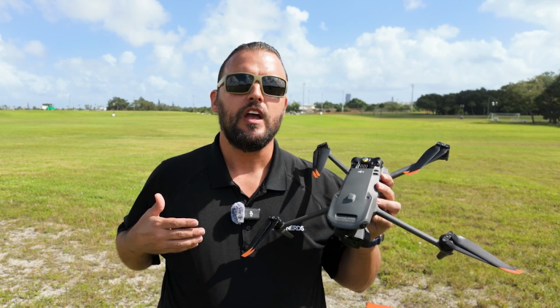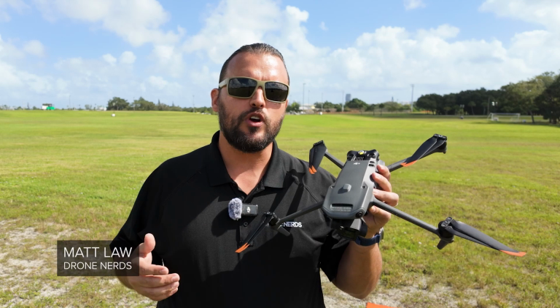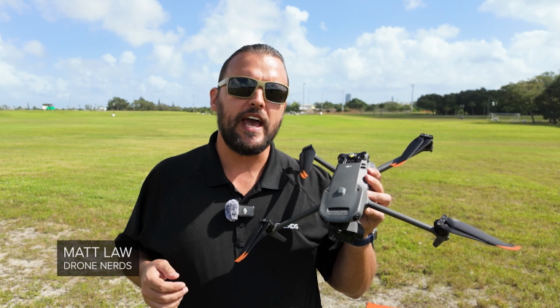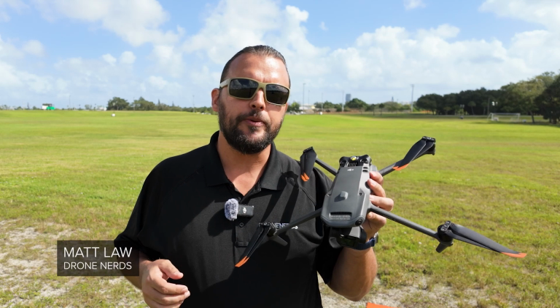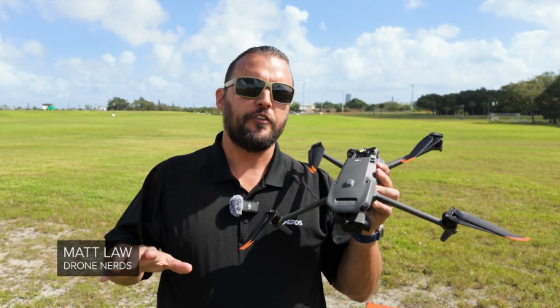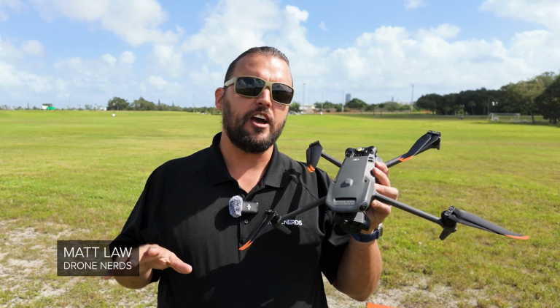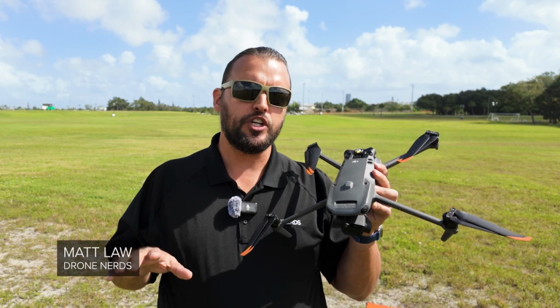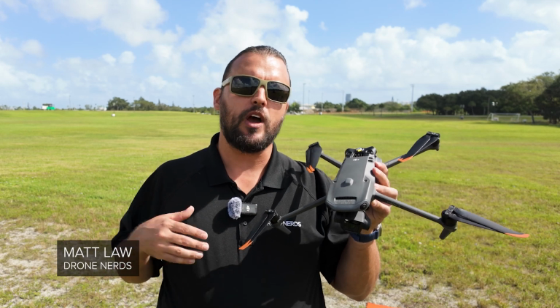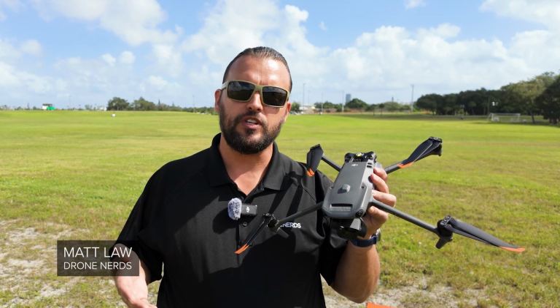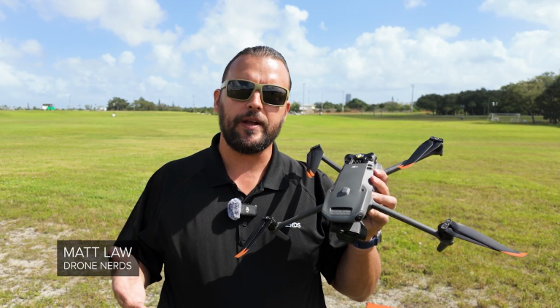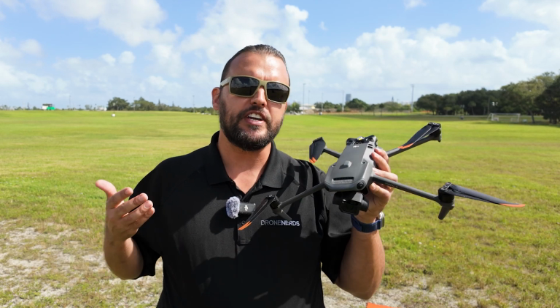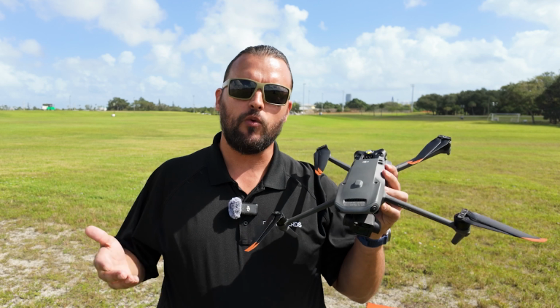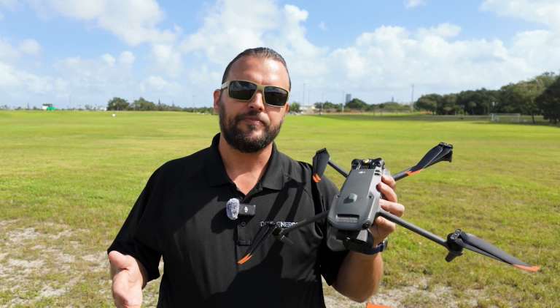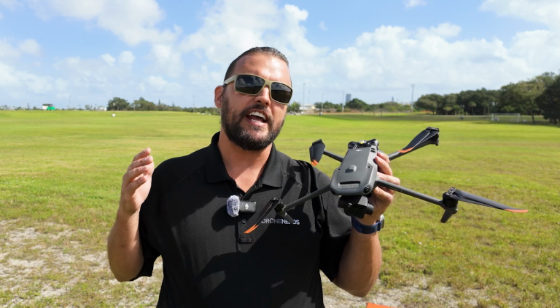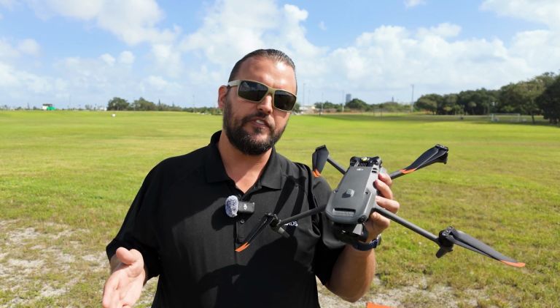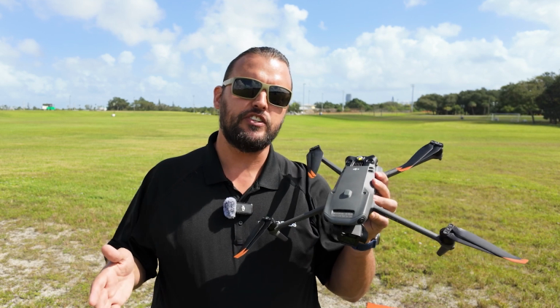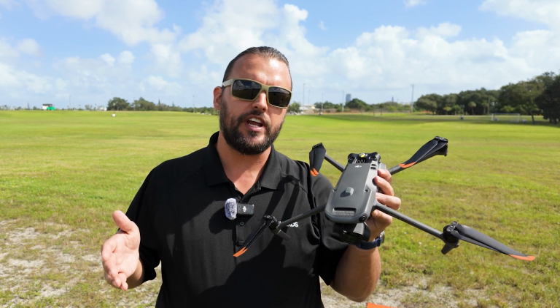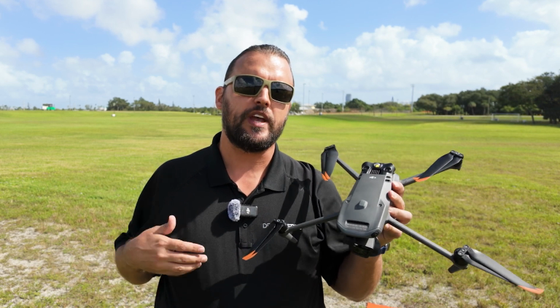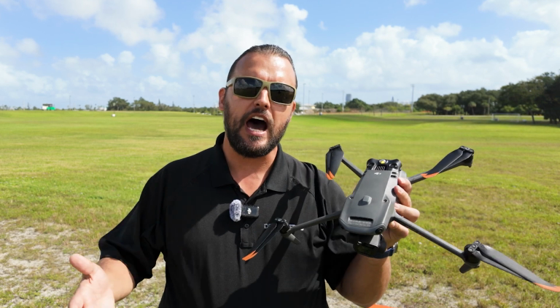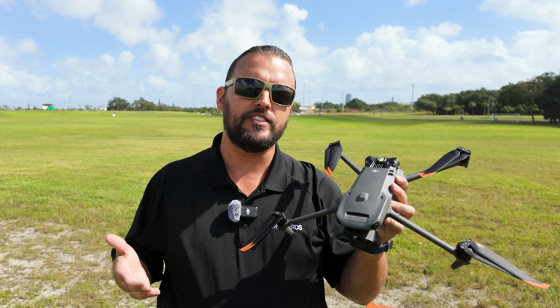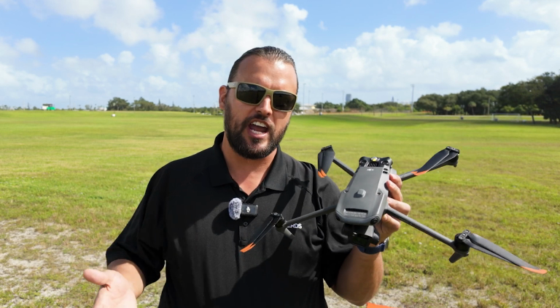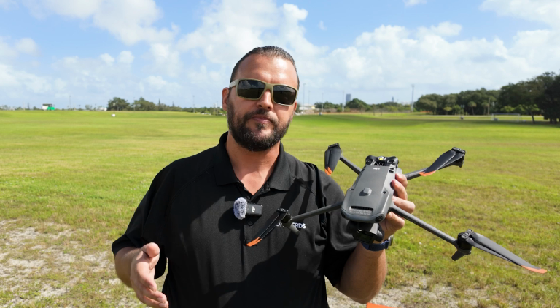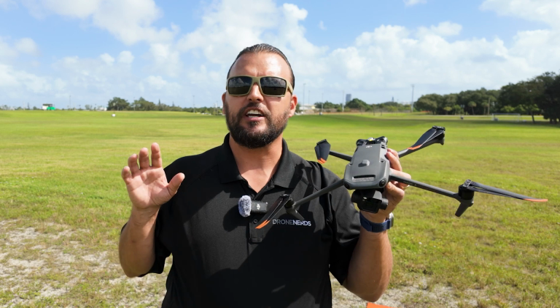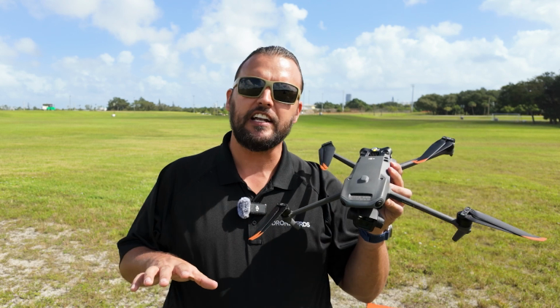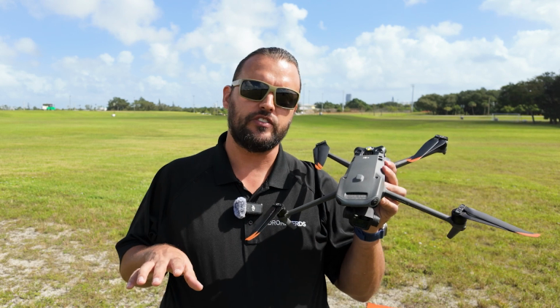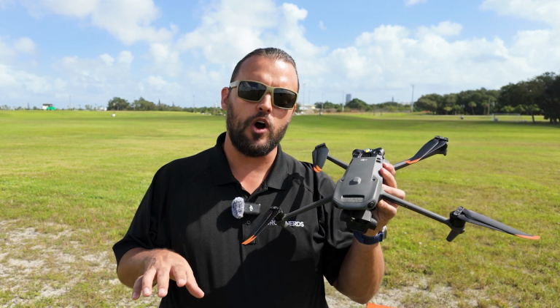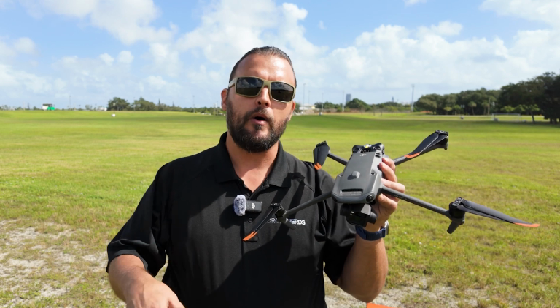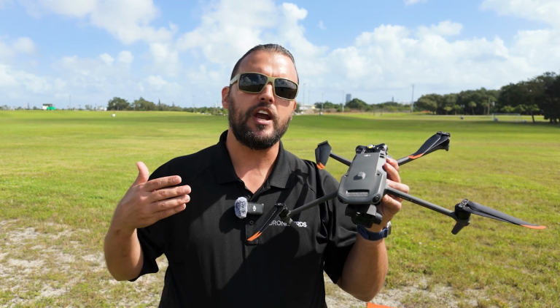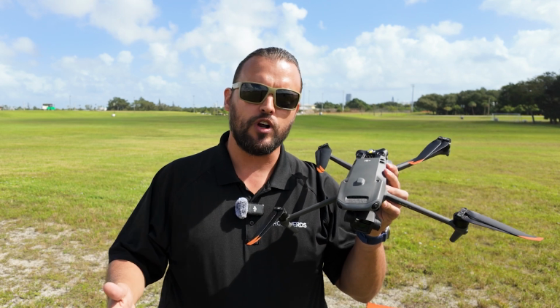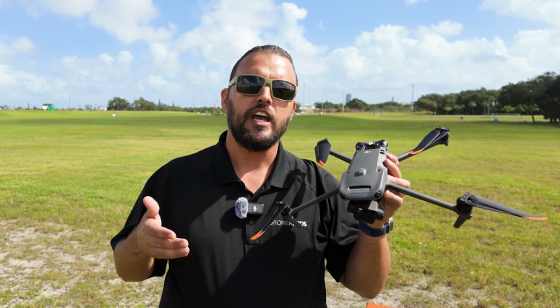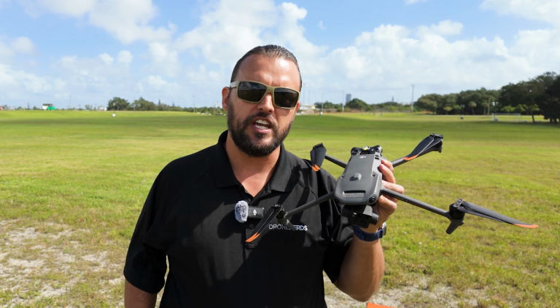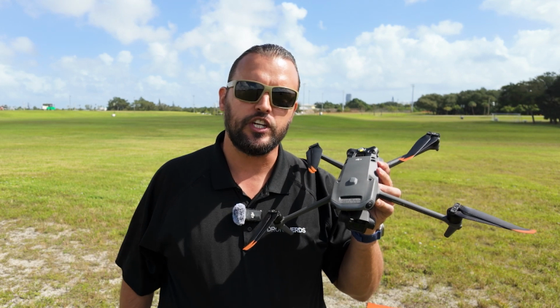Hey Drone Nerds, Matt here. The first thing I always do when I wake up in the morning is check the weather, and I got kind of excited this morning because we have some high winds in the area, so I can finally do this video about operating your drone in windy conditions.